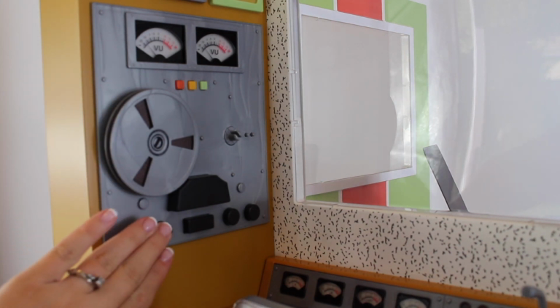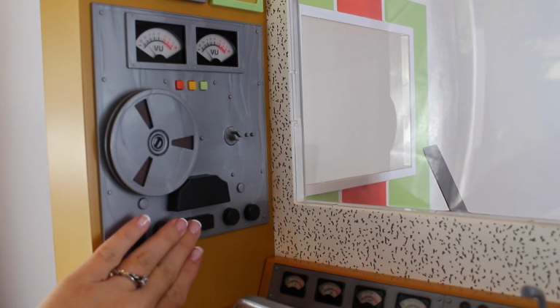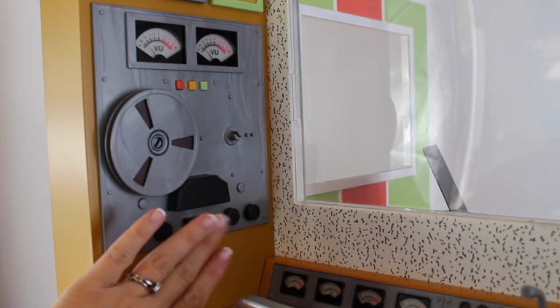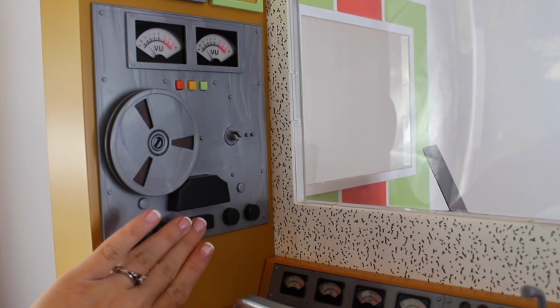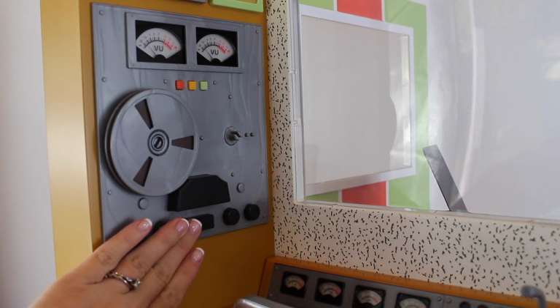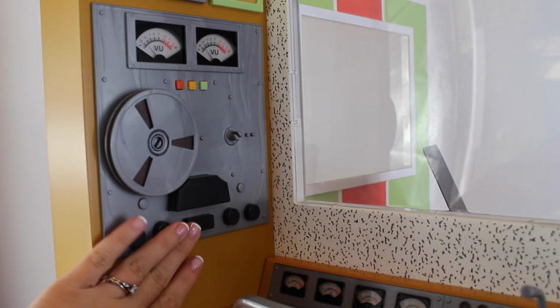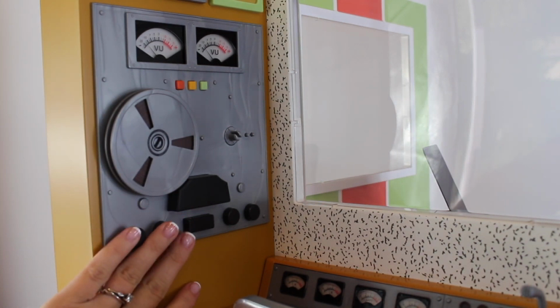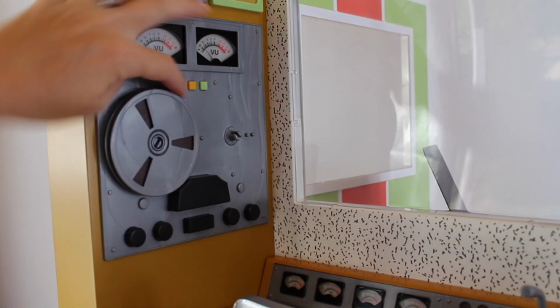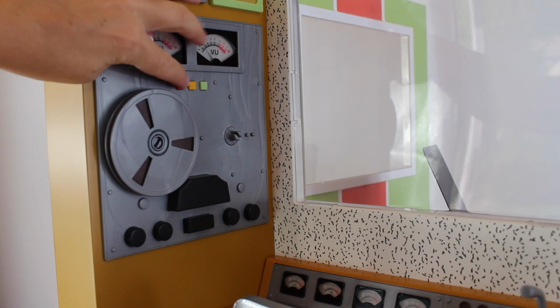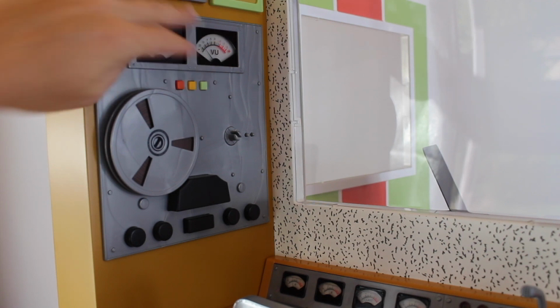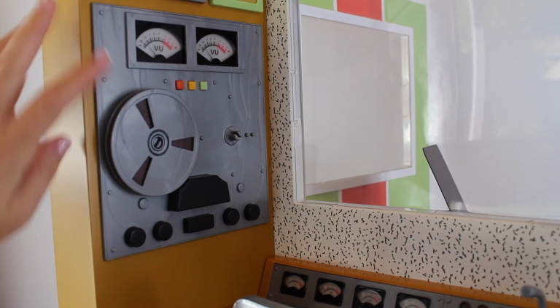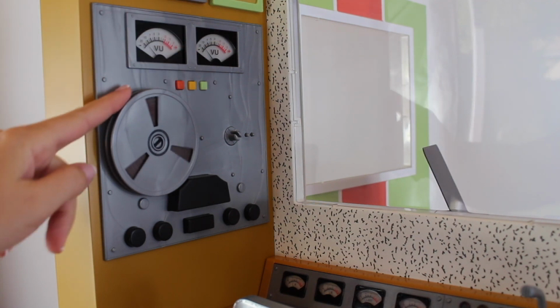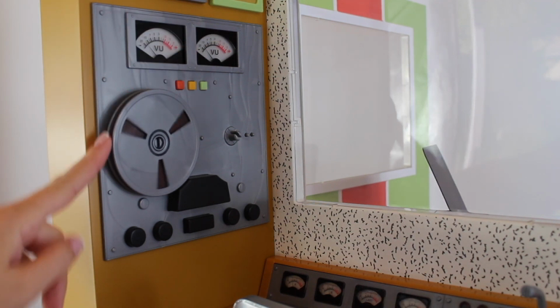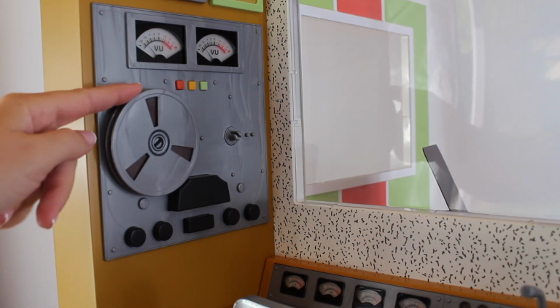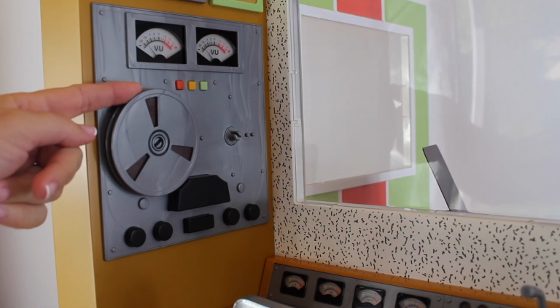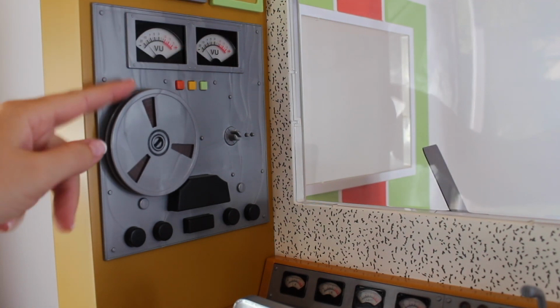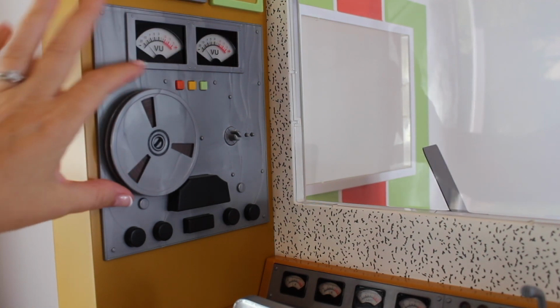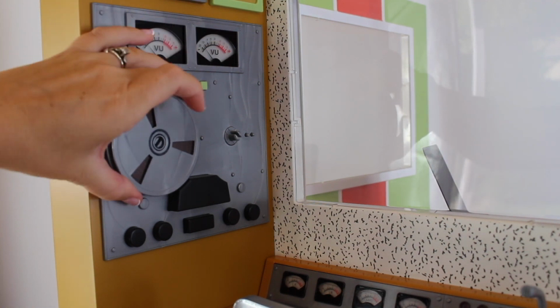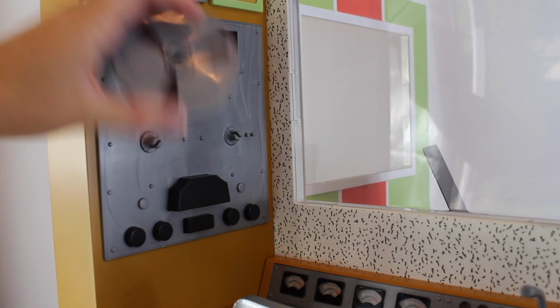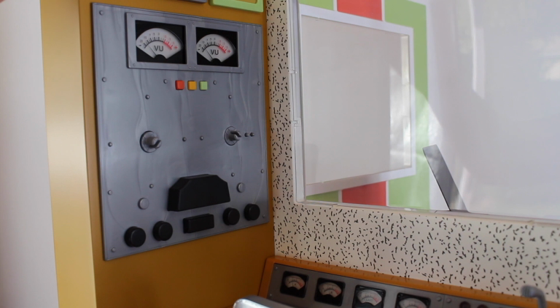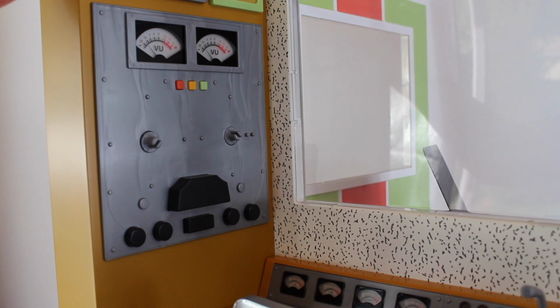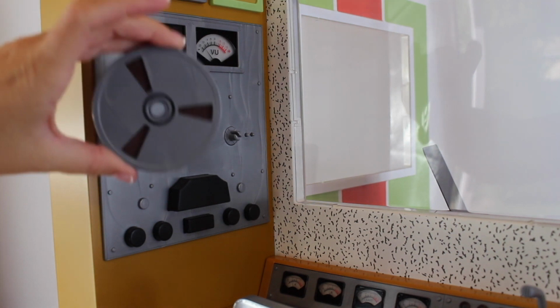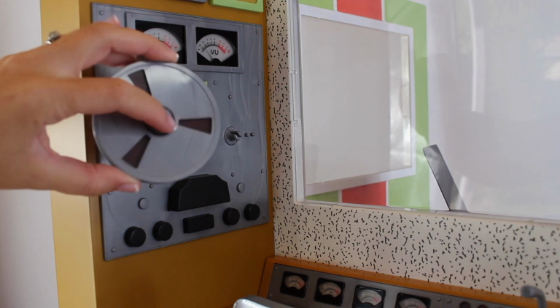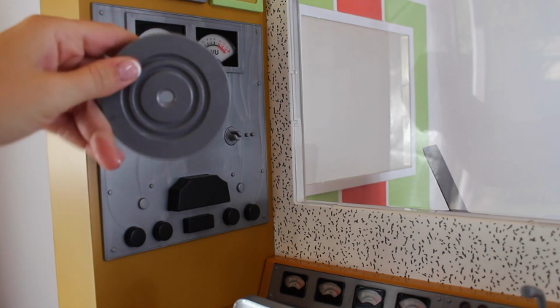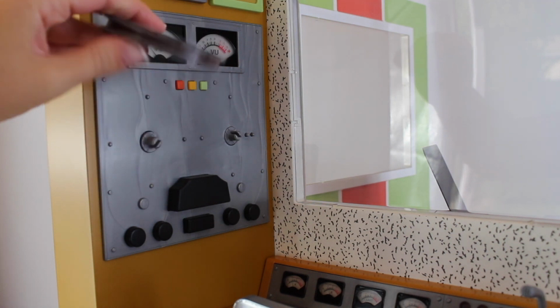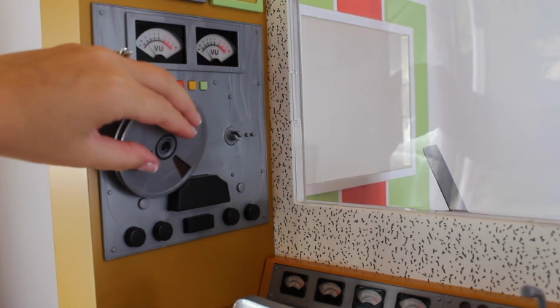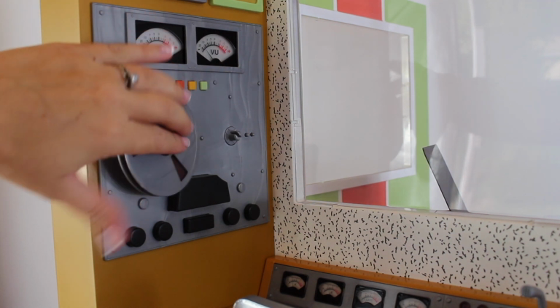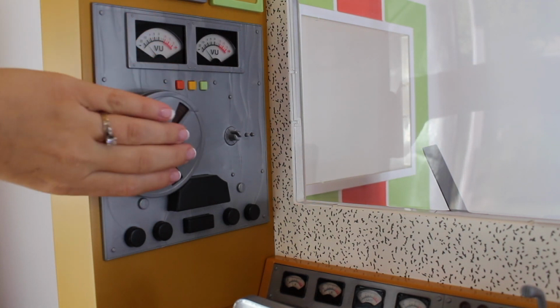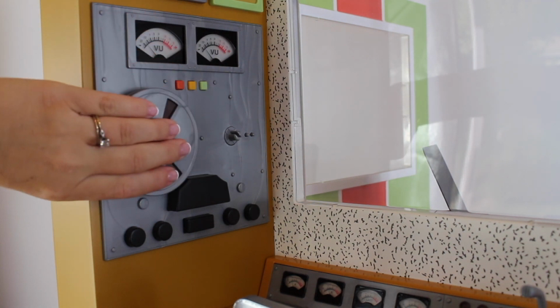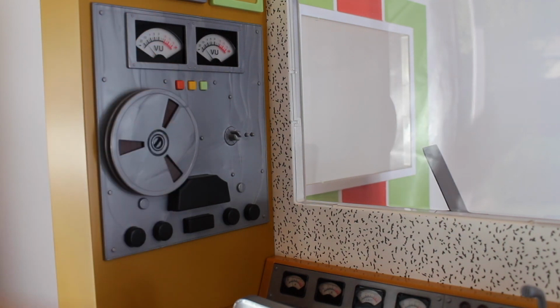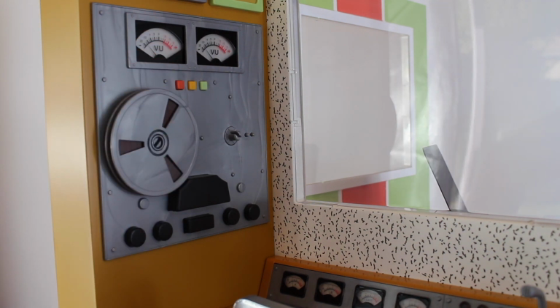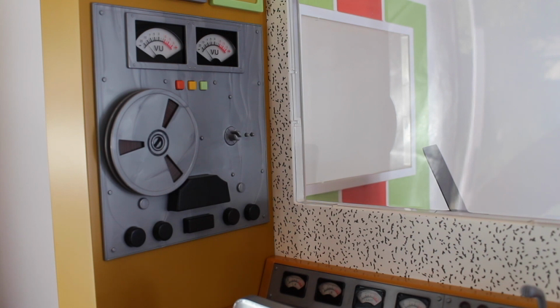All these buttons you see up here are just for pretend — you can't push them, they don't work — but the reels do spin. So you can pop them off; this one is just a blank one, and then you can put them into place.